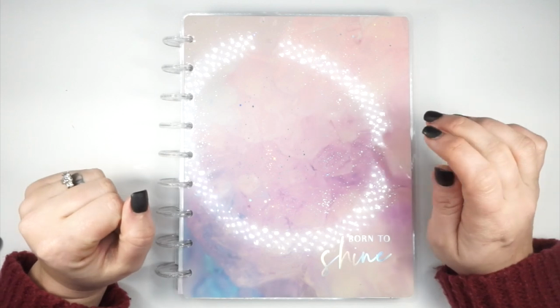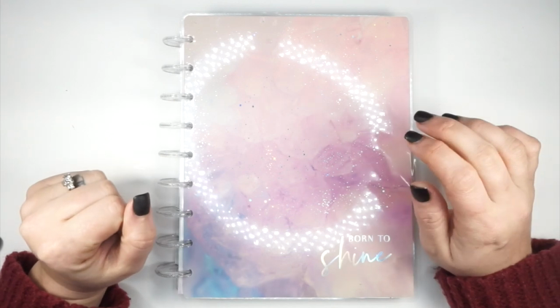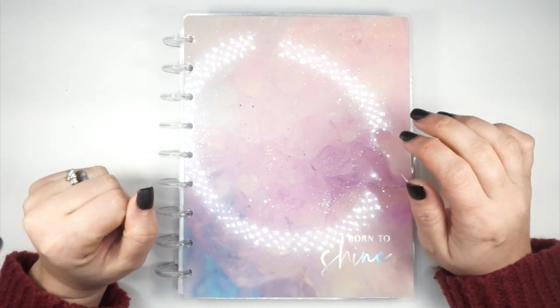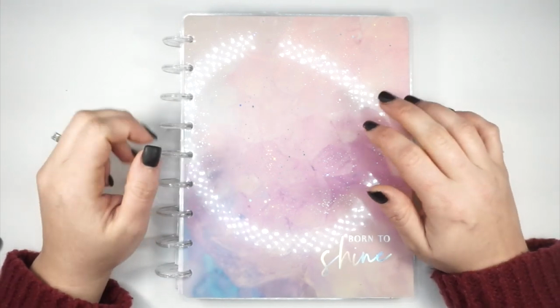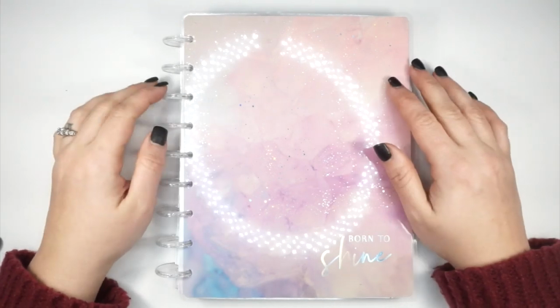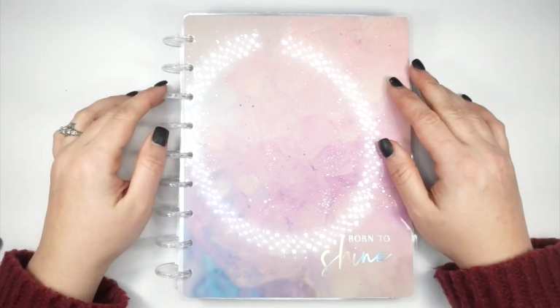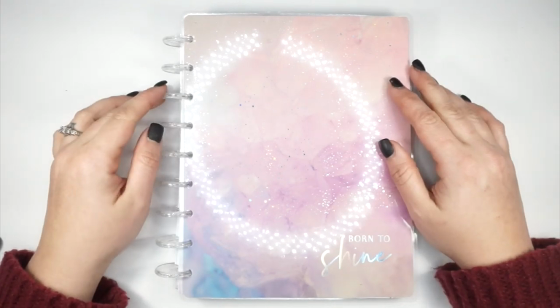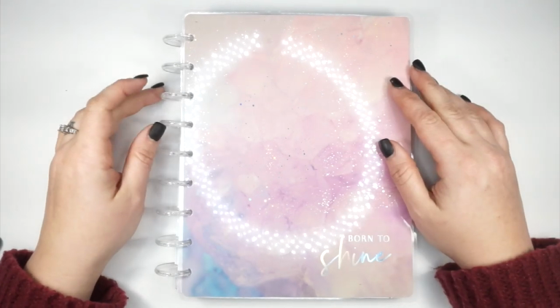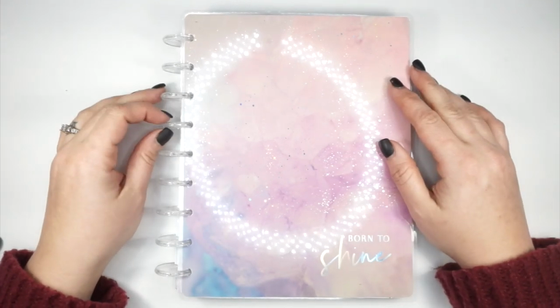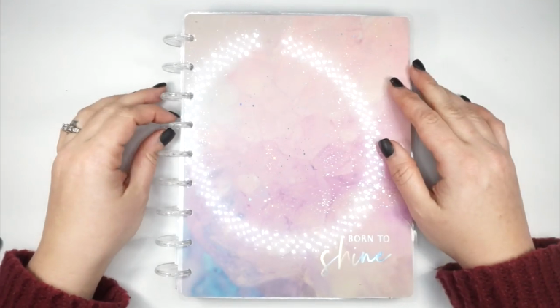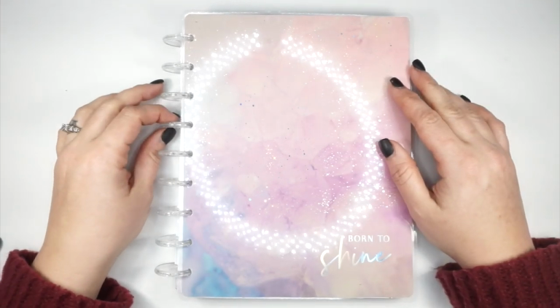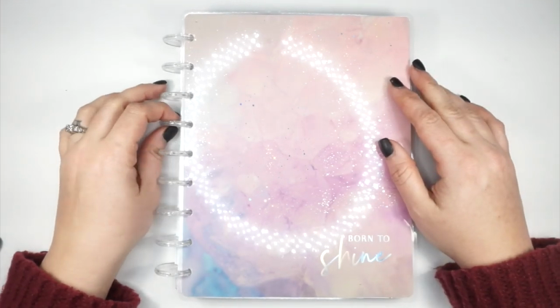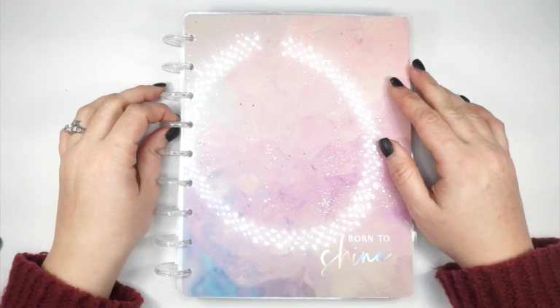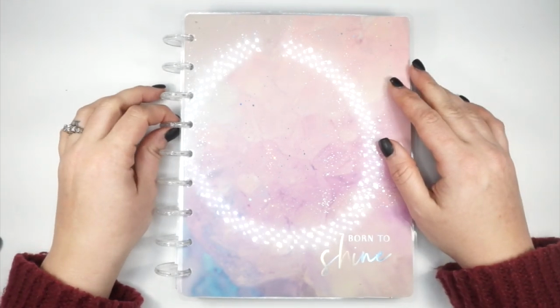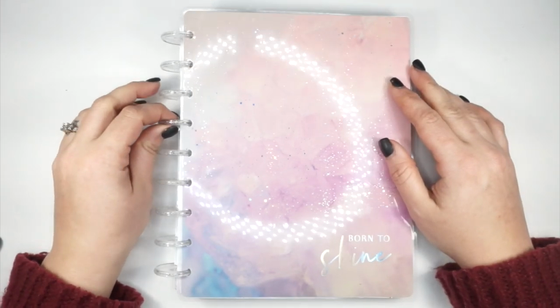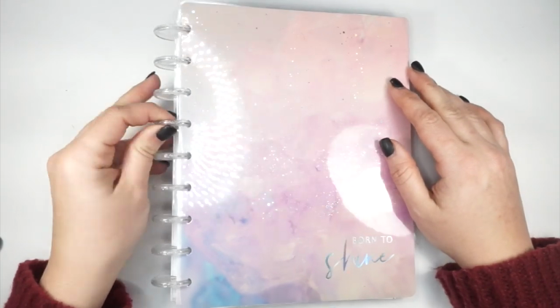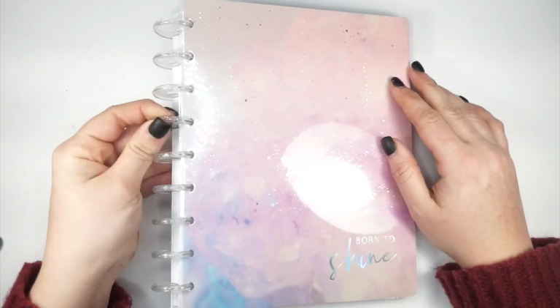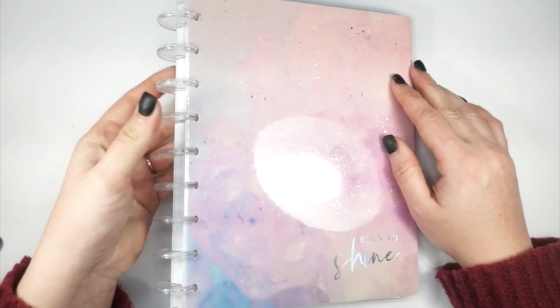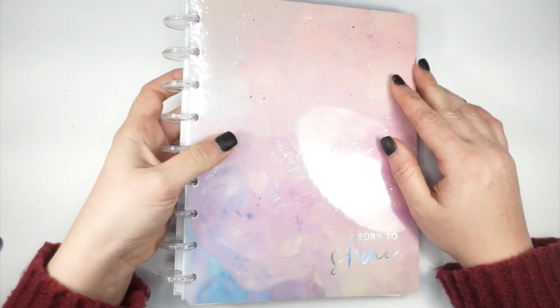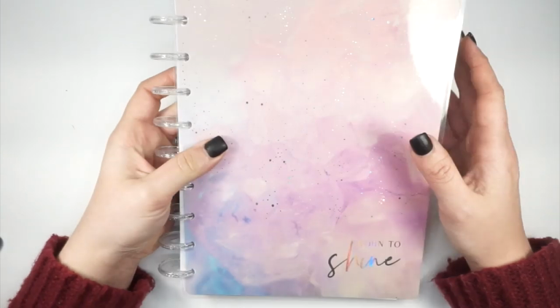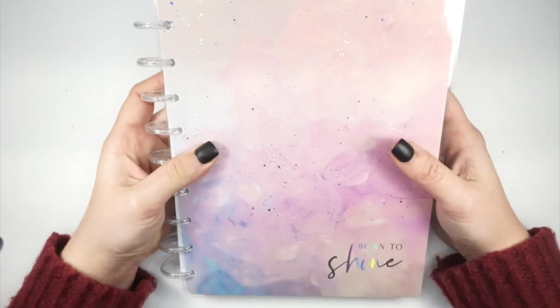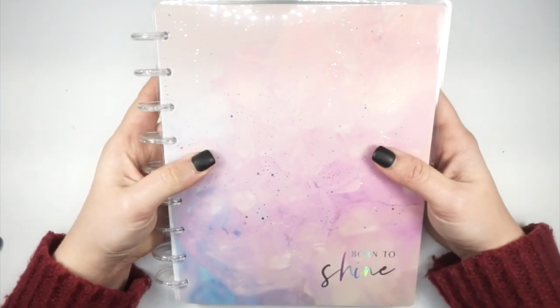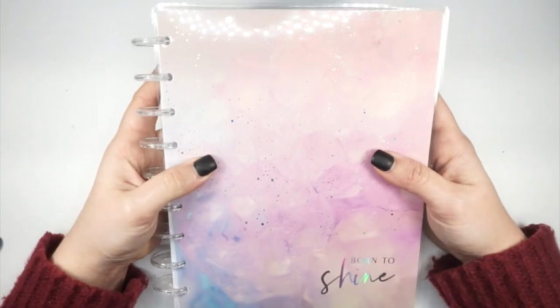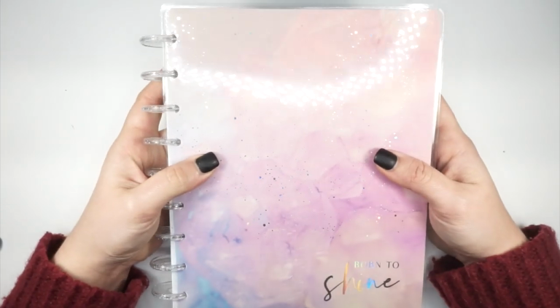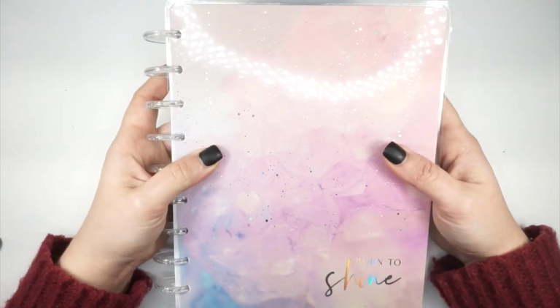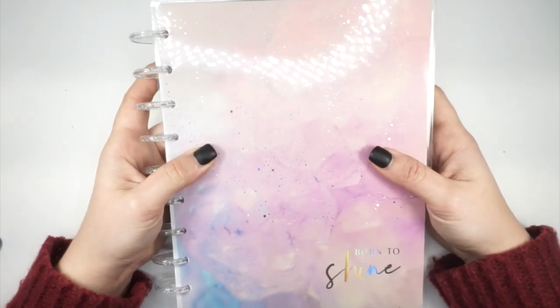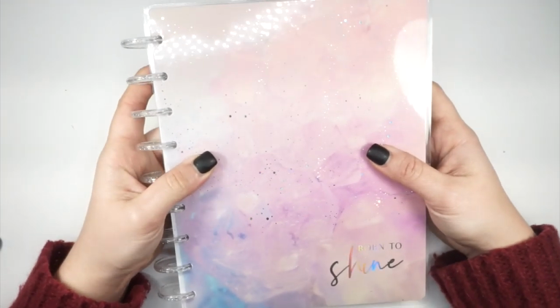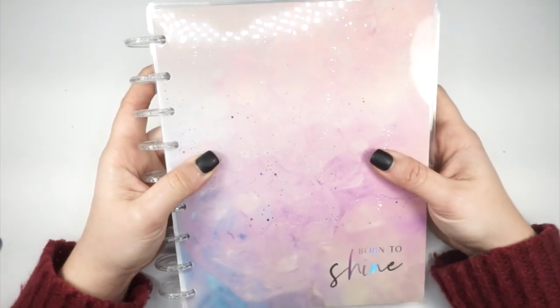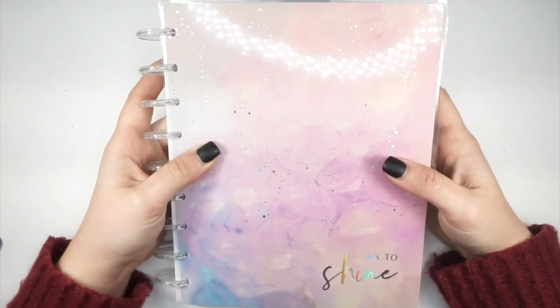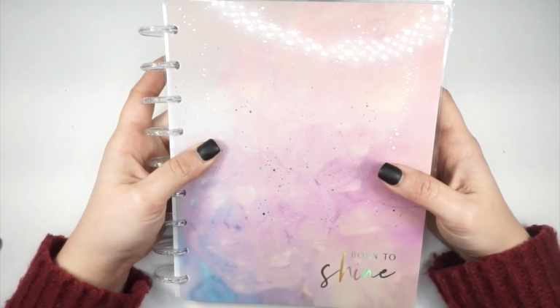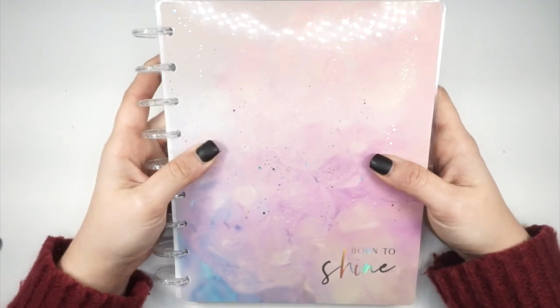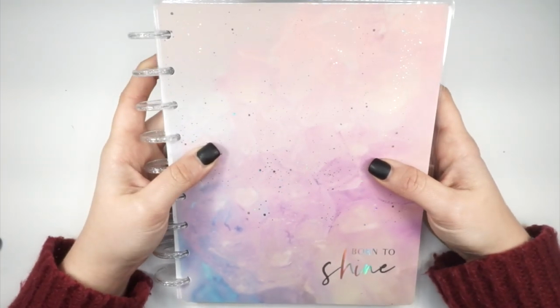Those of us who shopped on release days snatched it up, and now it is available at Hobby Lobby. So we are all excited to see her.